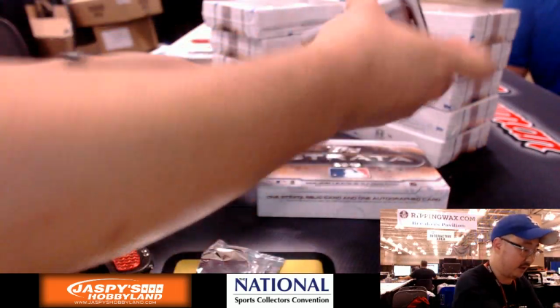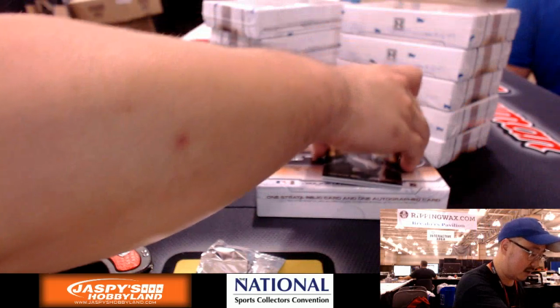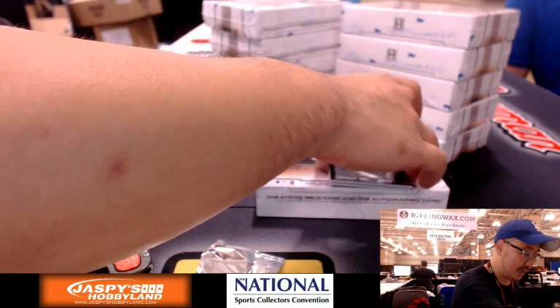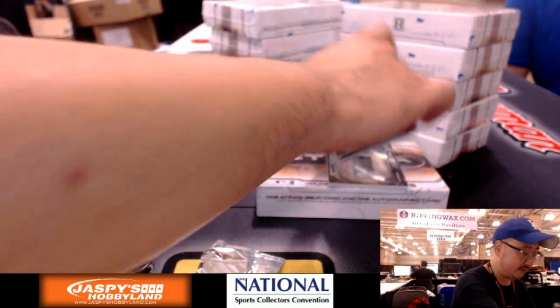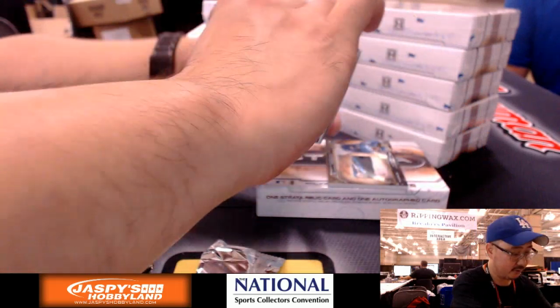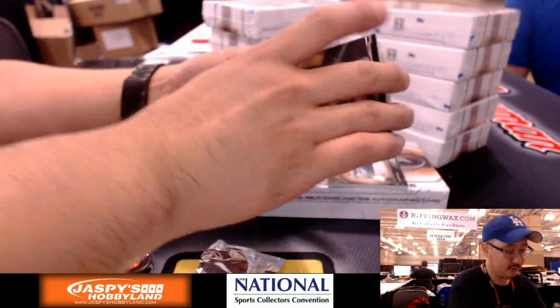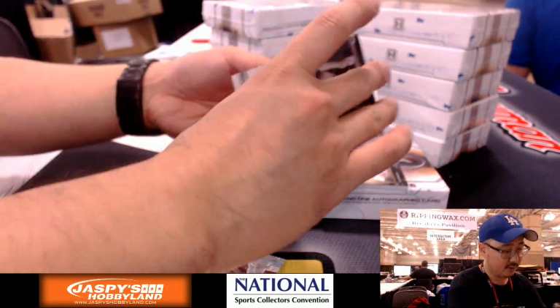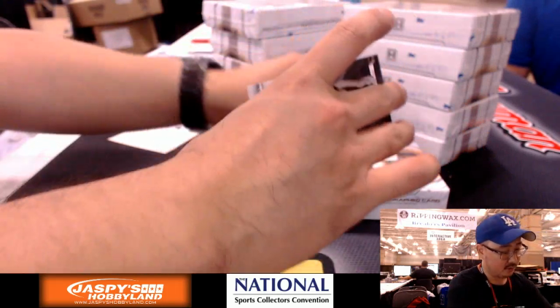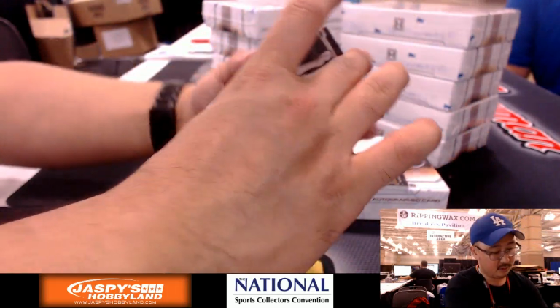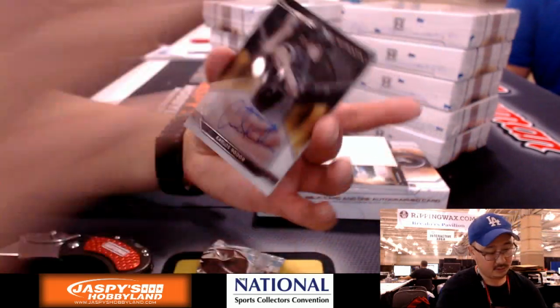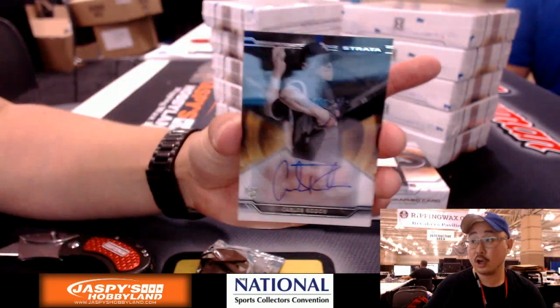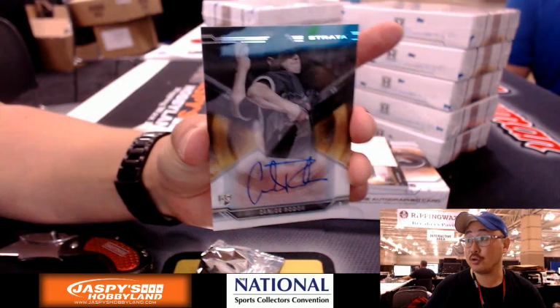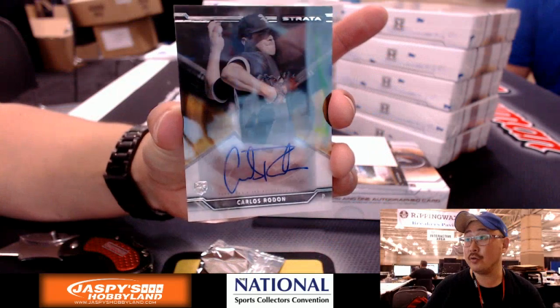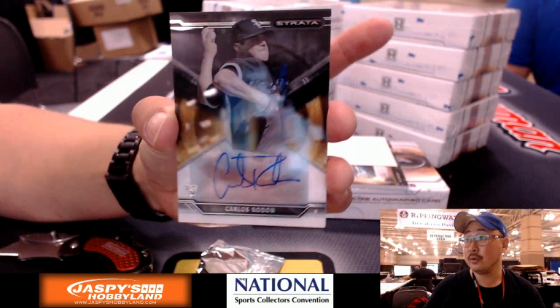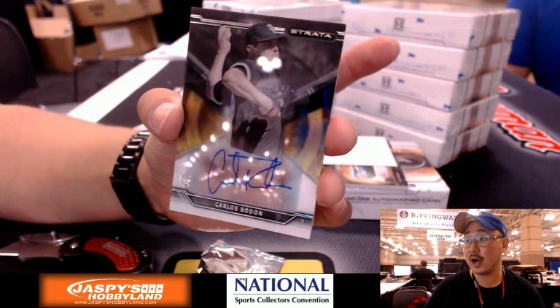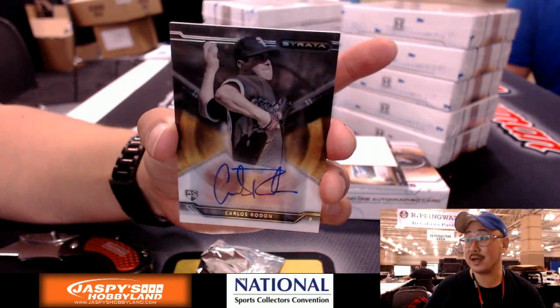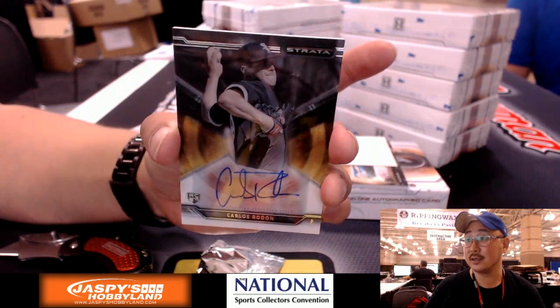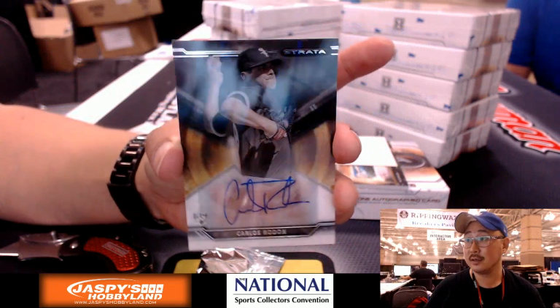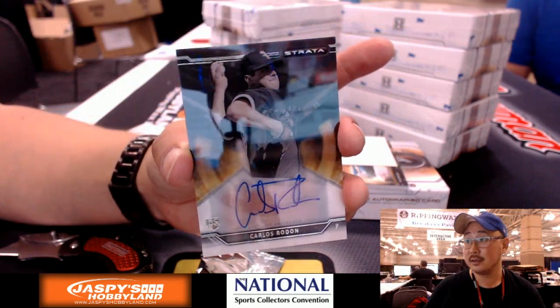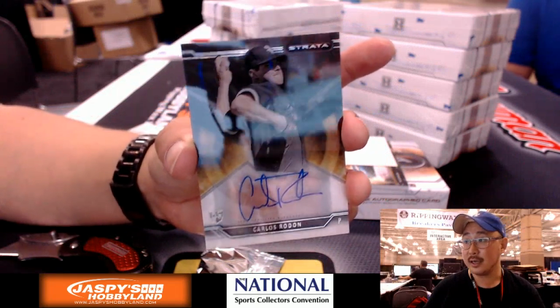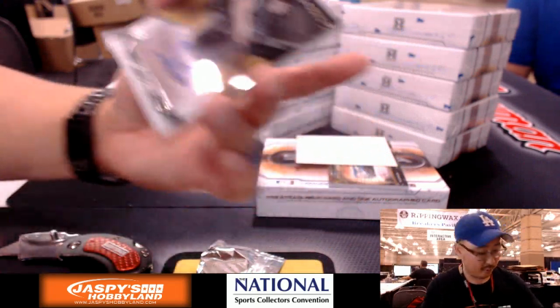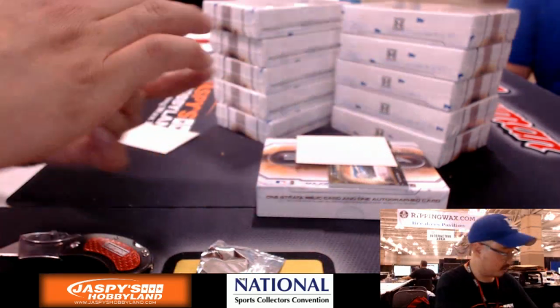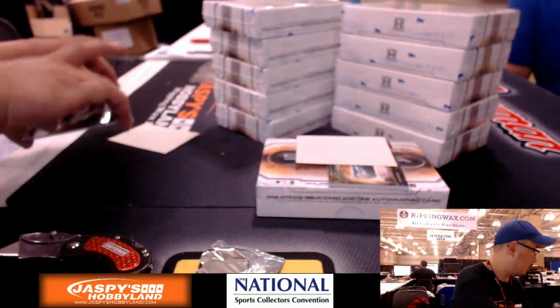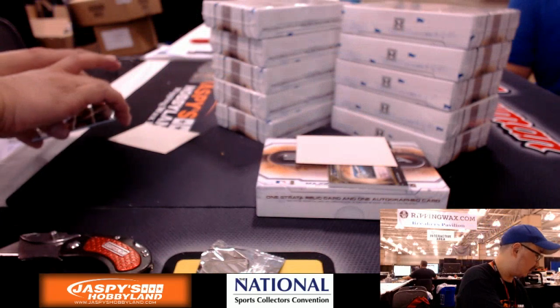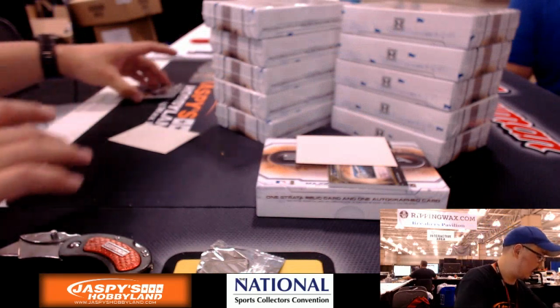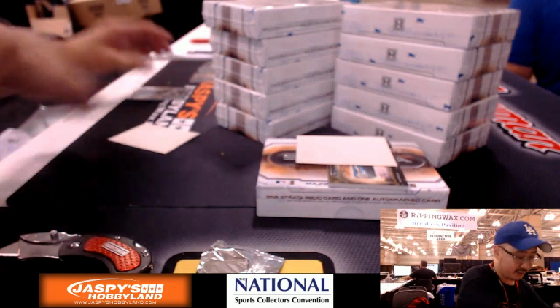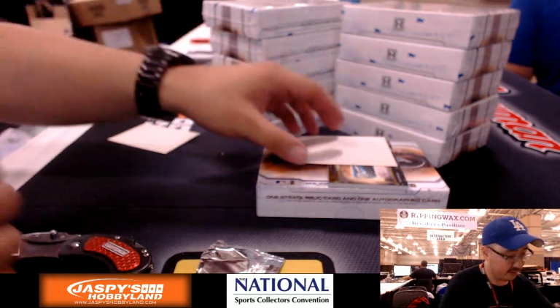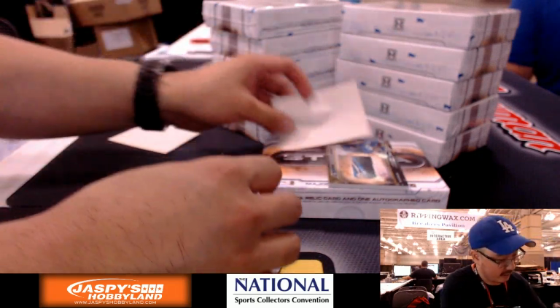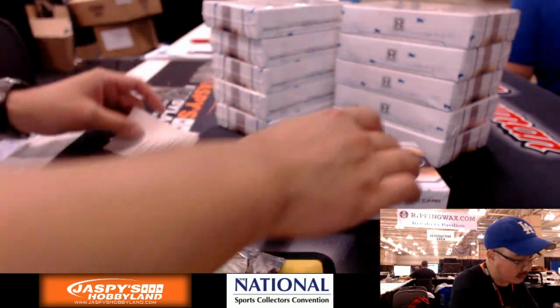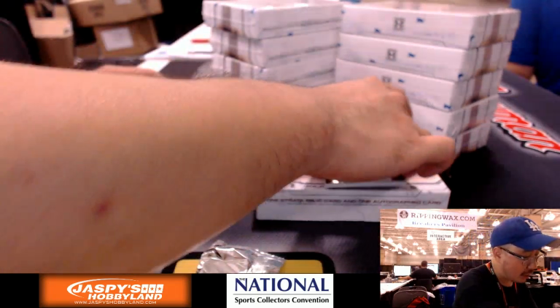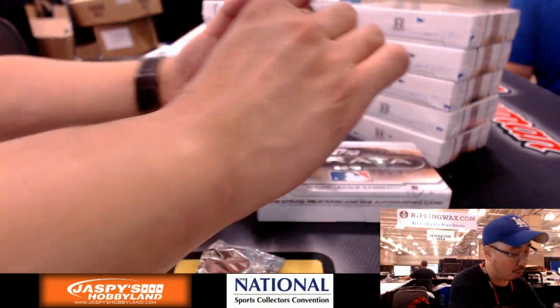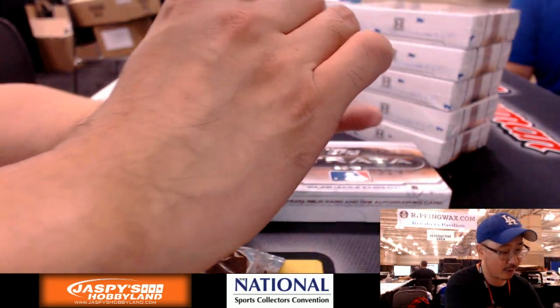Next one — we have Carlos Rodon, Chicago White Sox. Nice one for Bruce. We'll set these up later. And a nice patch coming up, 1 out of 25.